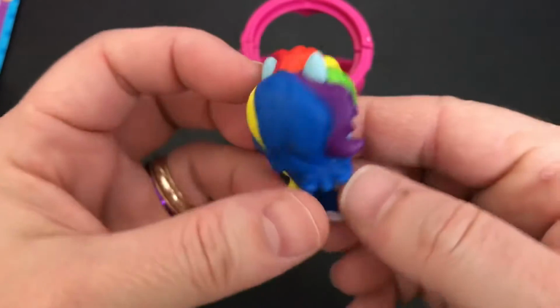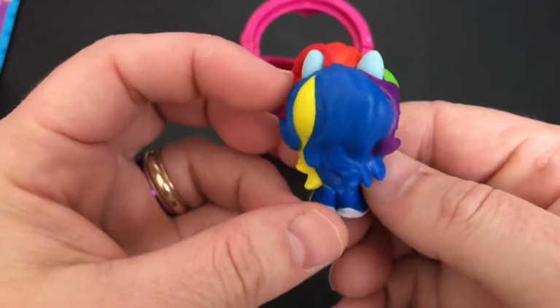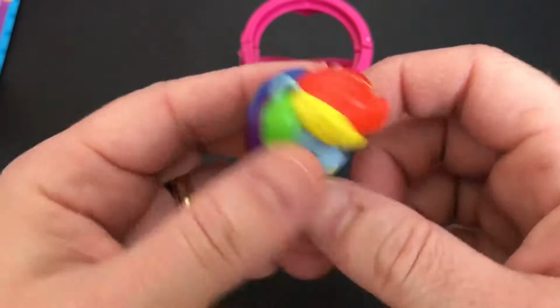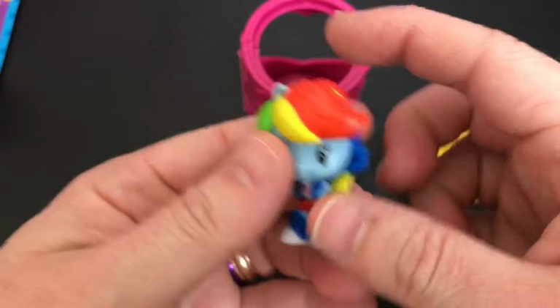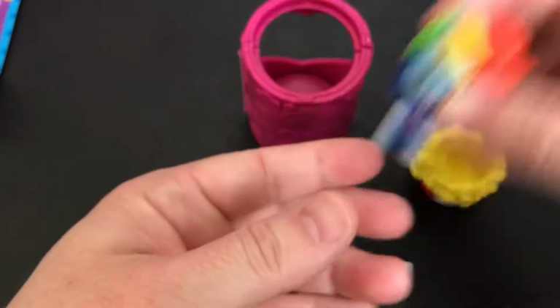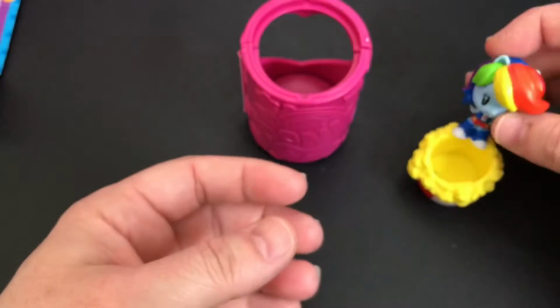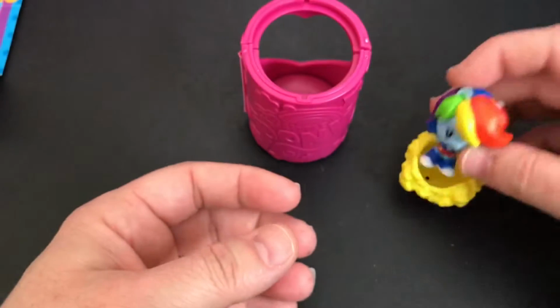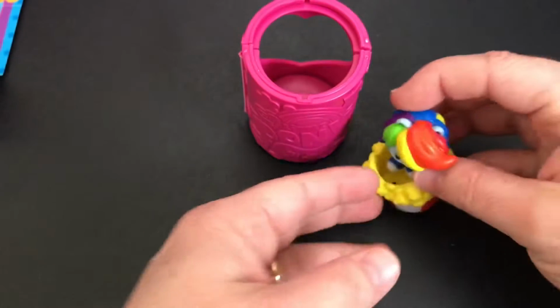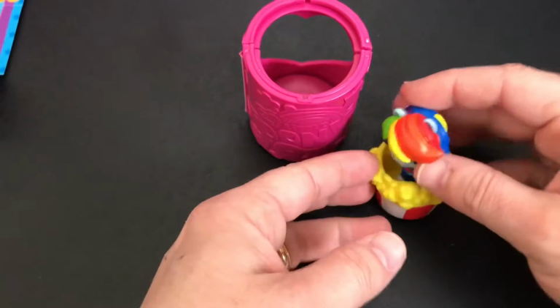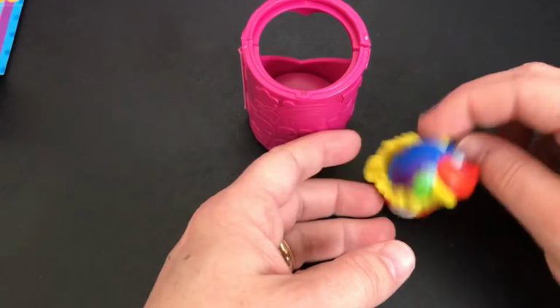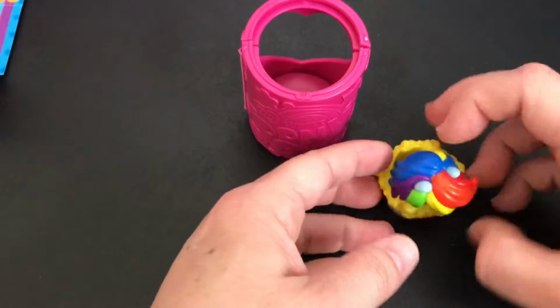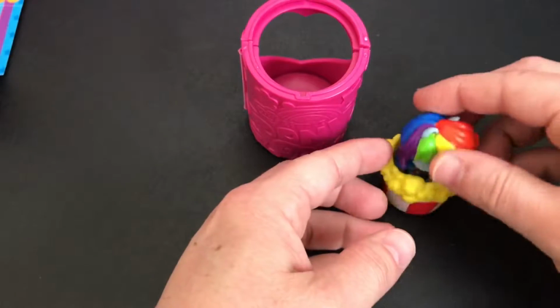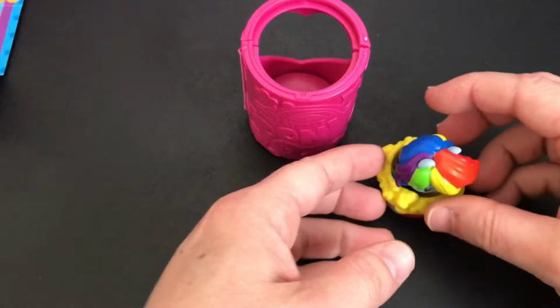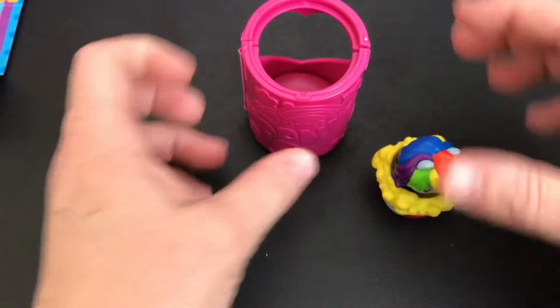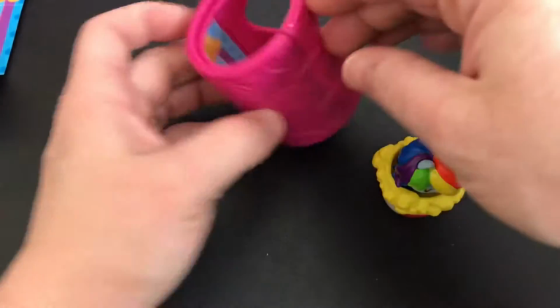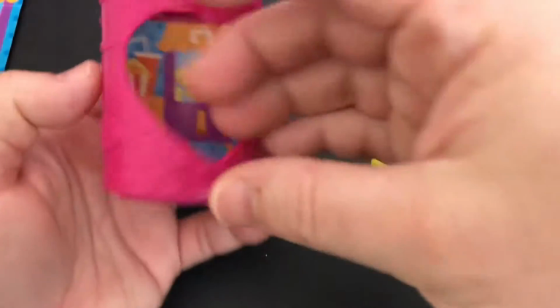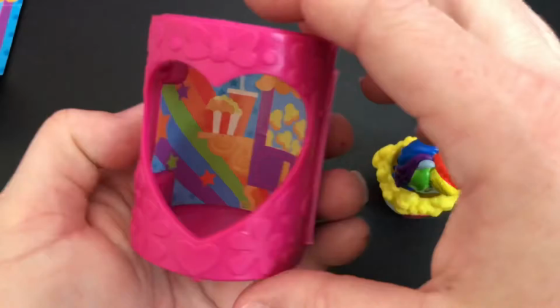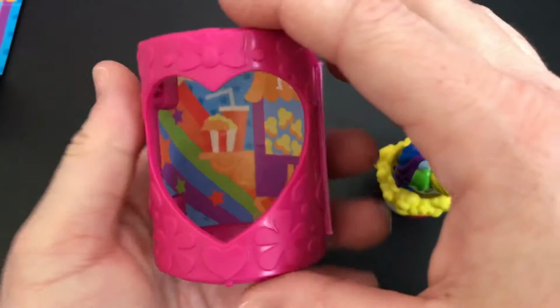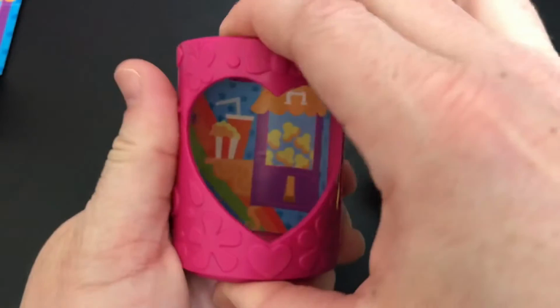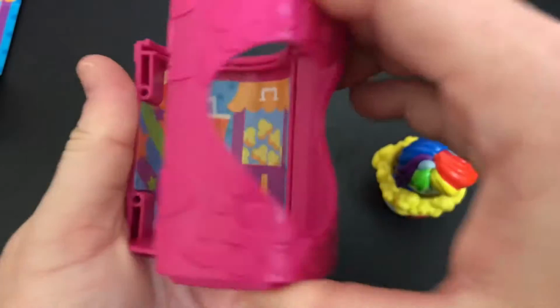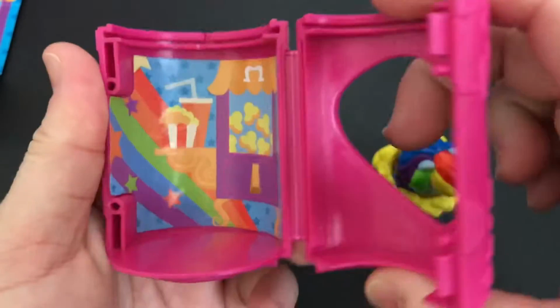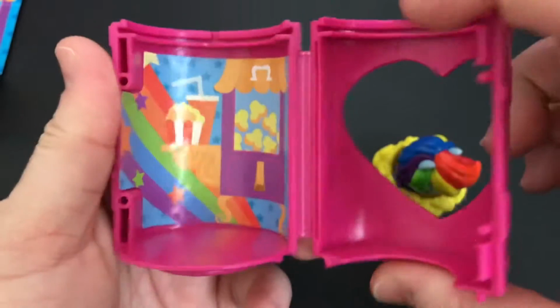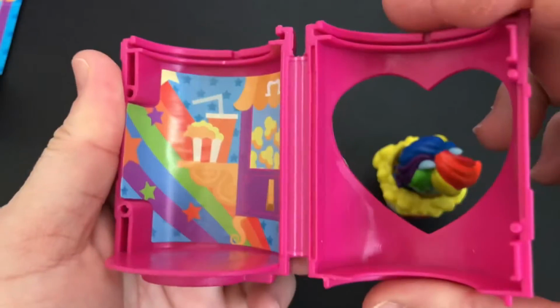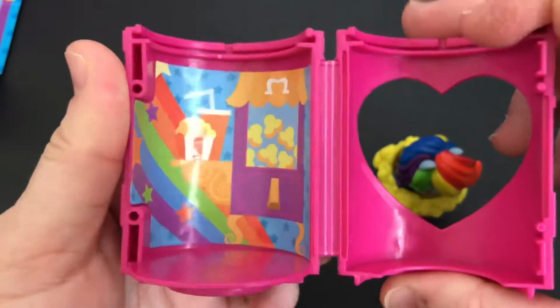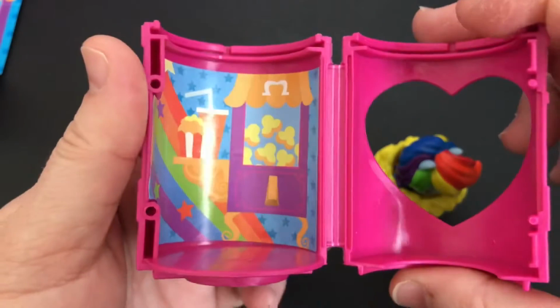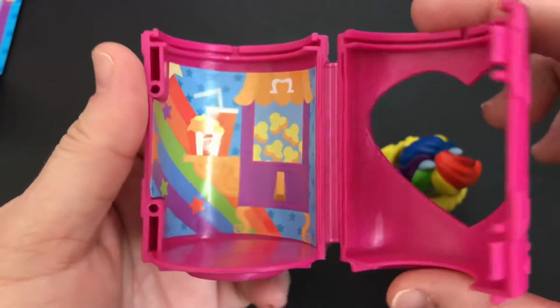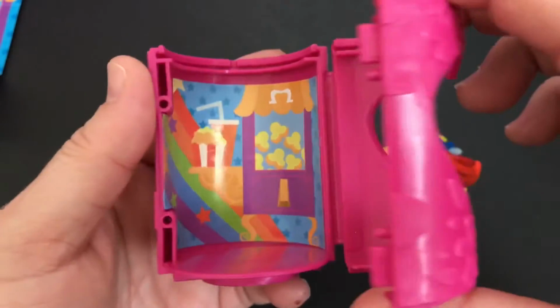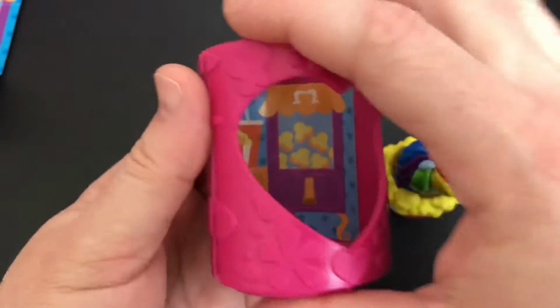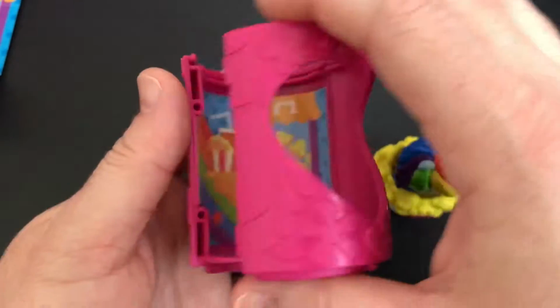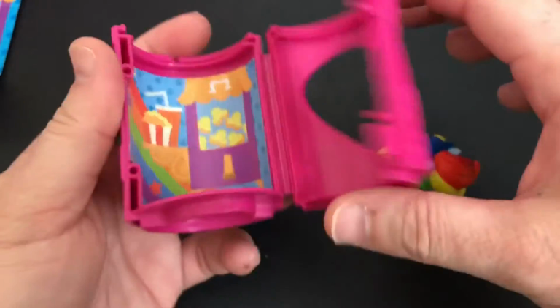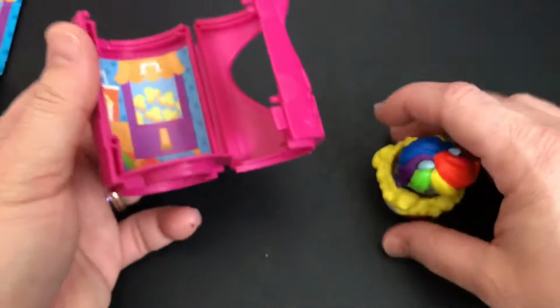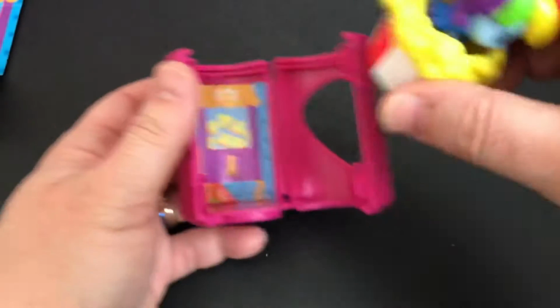There she is. She looks awesome. I love the rainbow hair. Rainbow Dash is one of my favorites. There's a little stand and I love the rainbow accent in the back. Very cool.